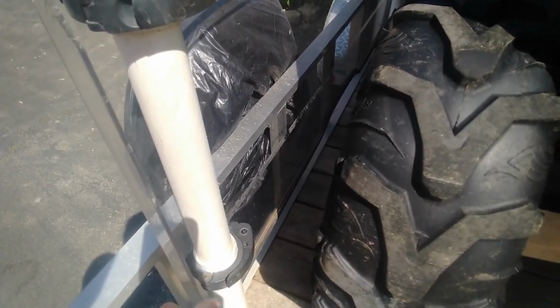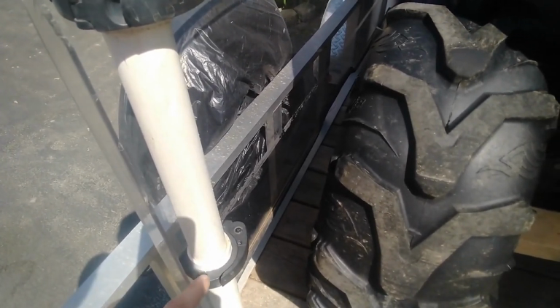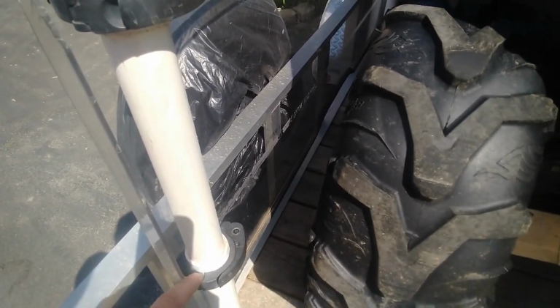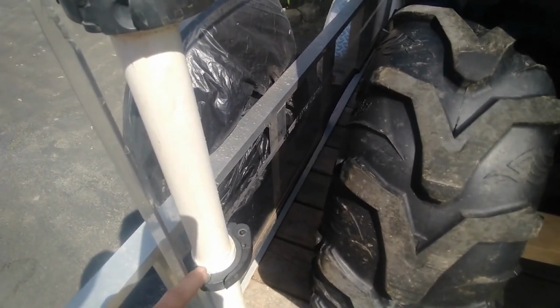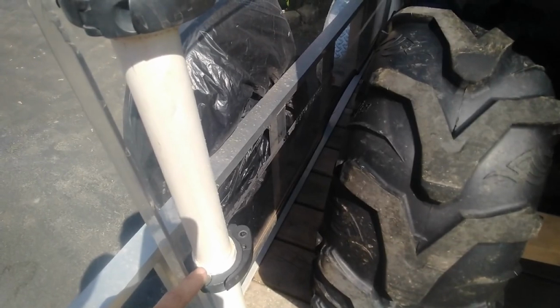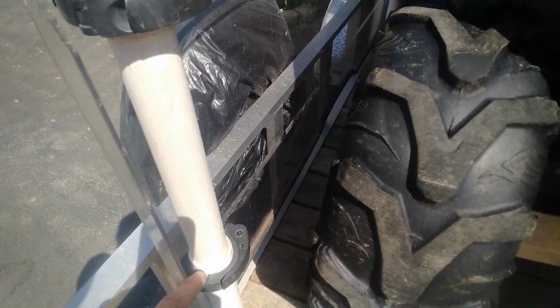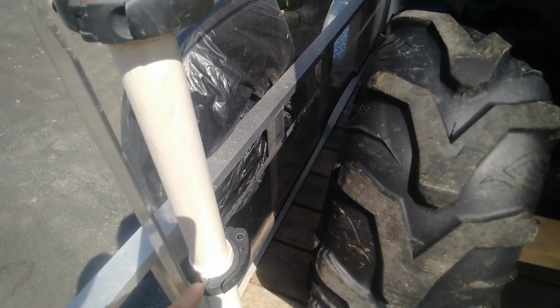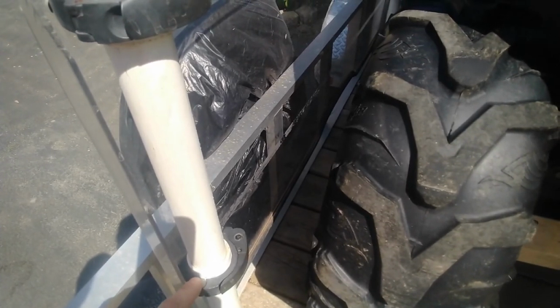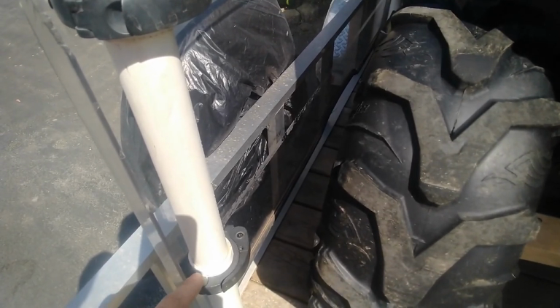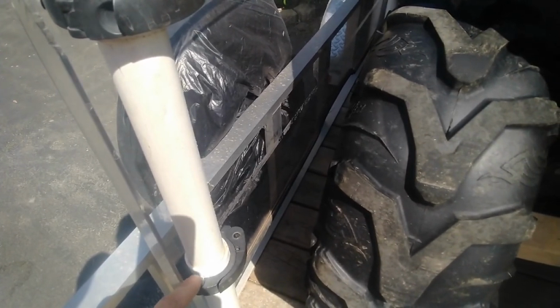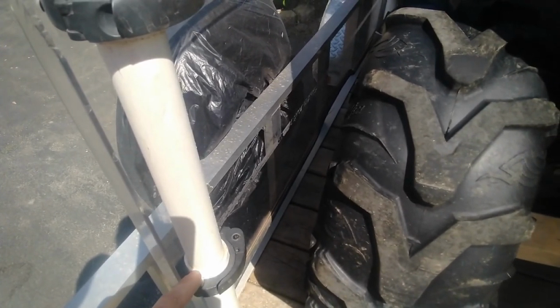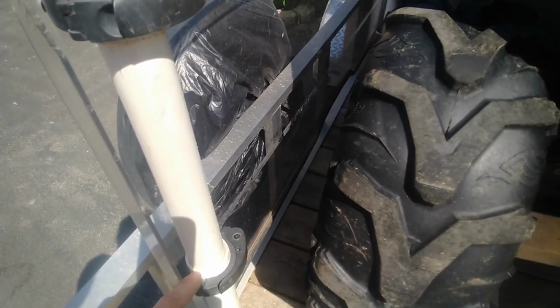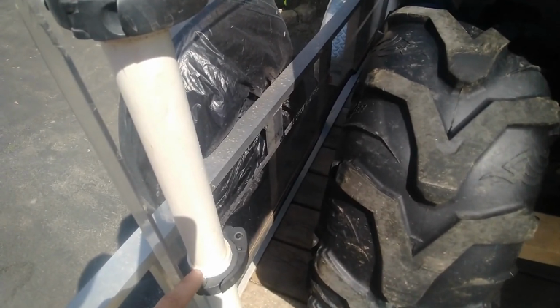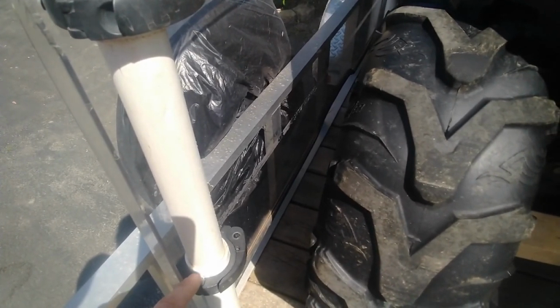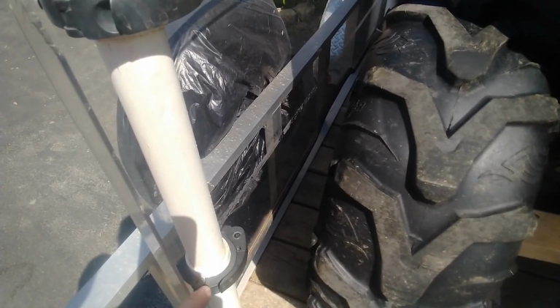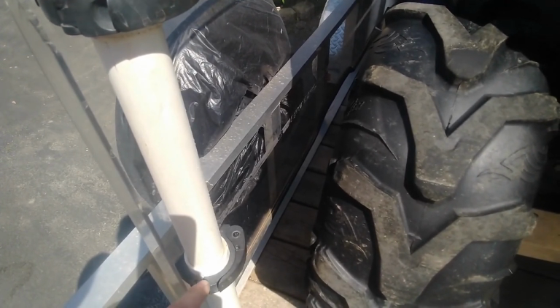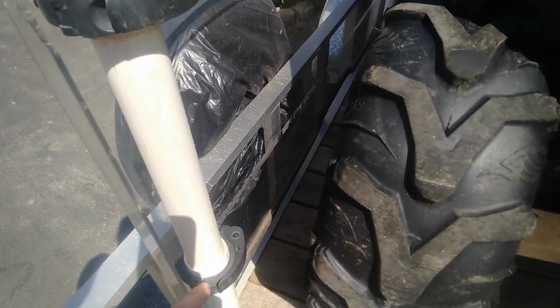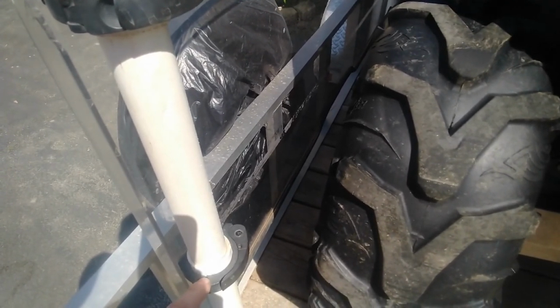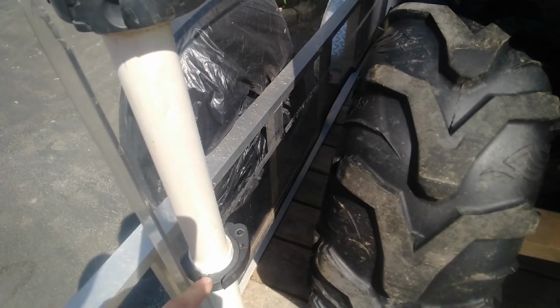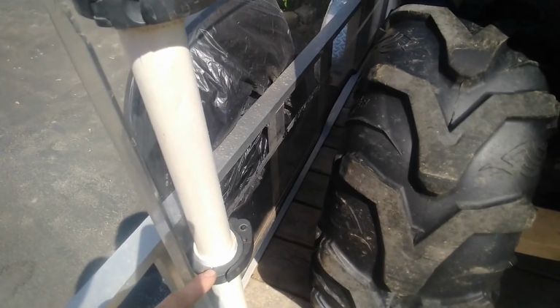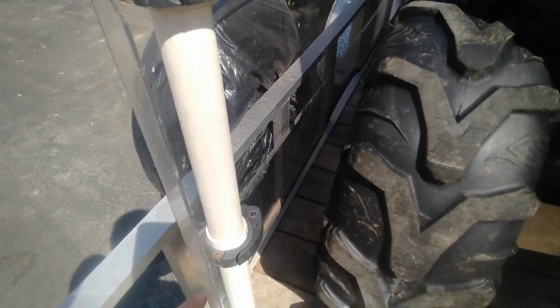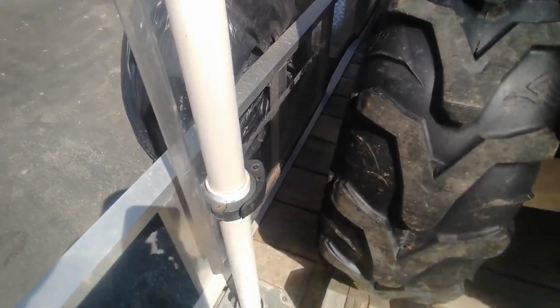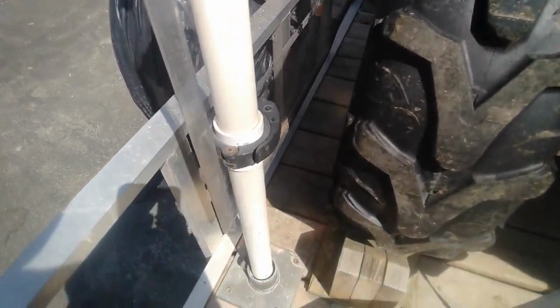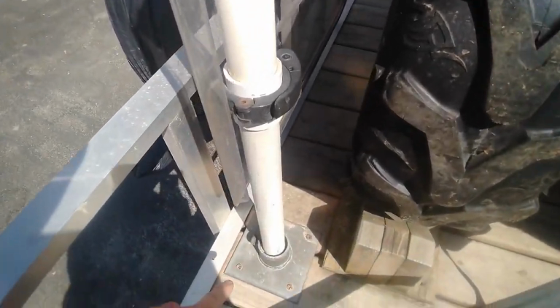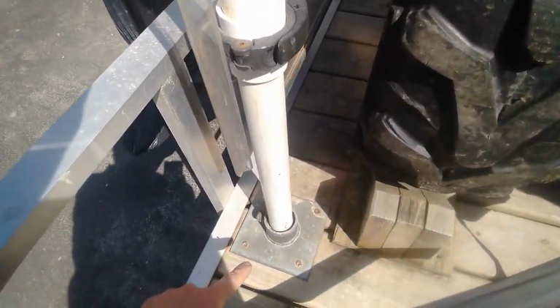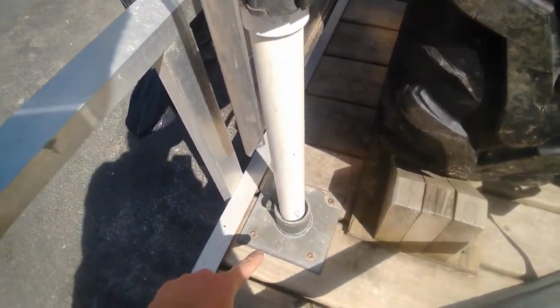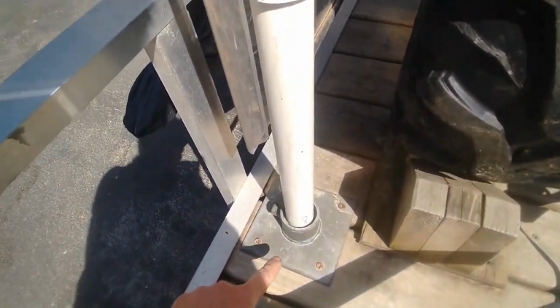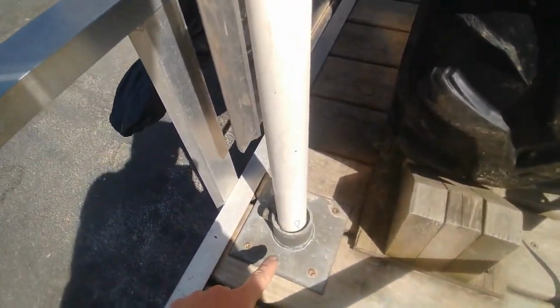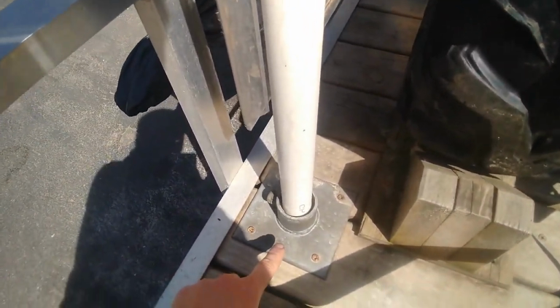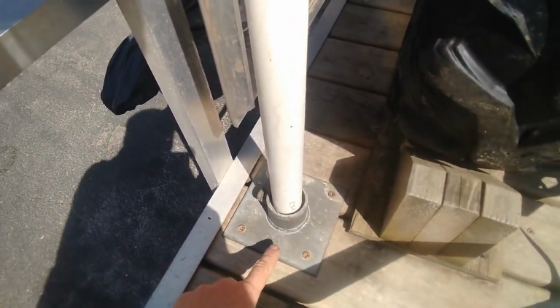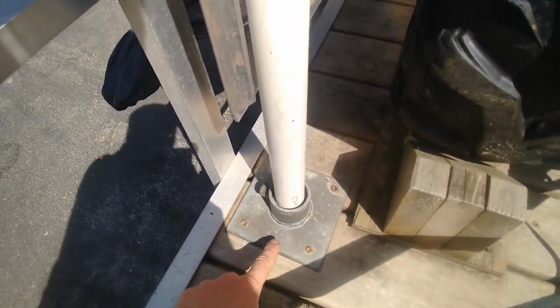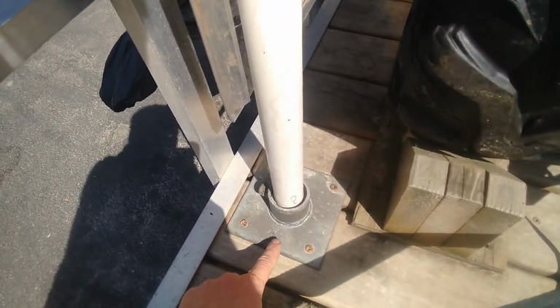This allows you to get a higher diameter so that it fits the clamp. And then I actually have a foot from a dock included in the mount.